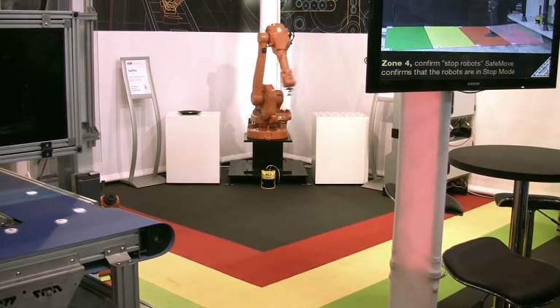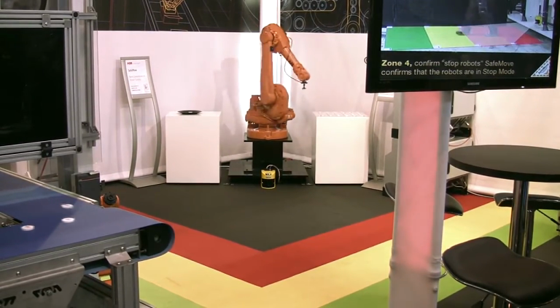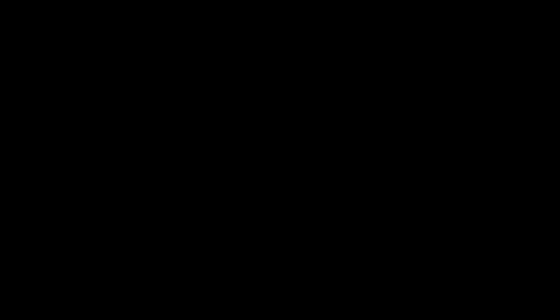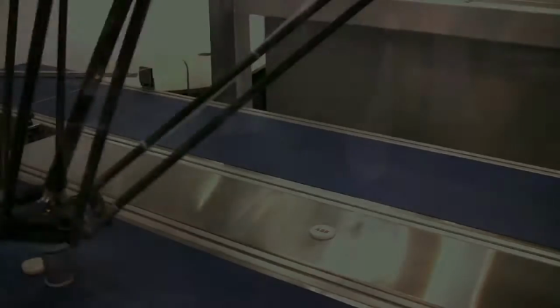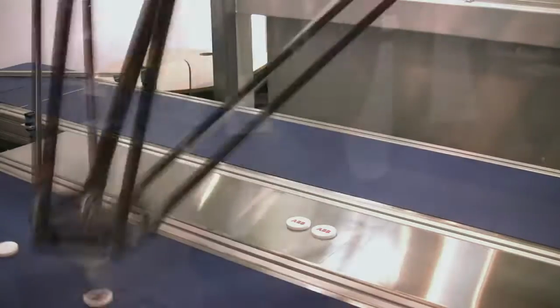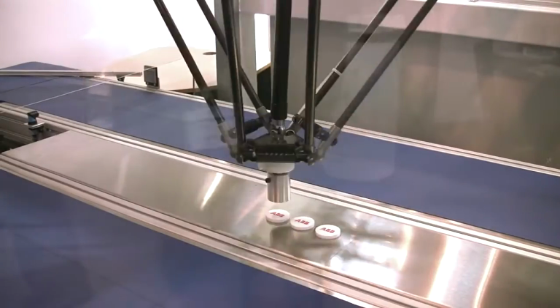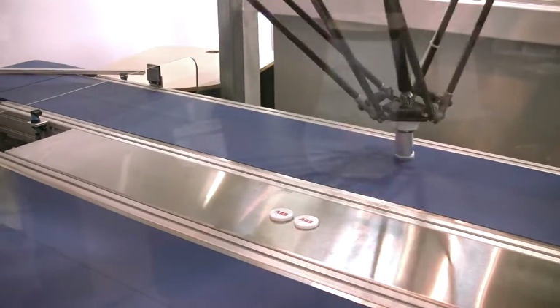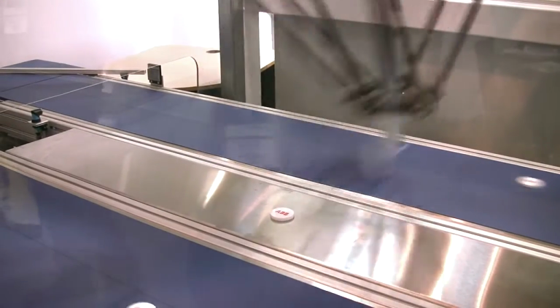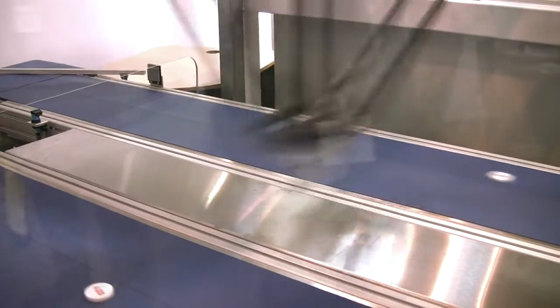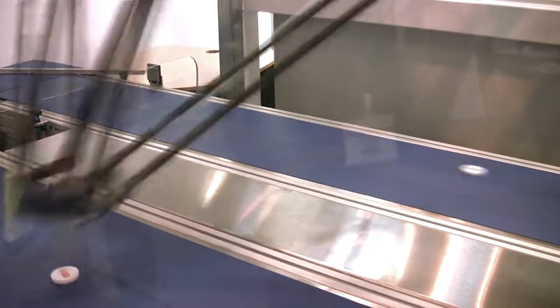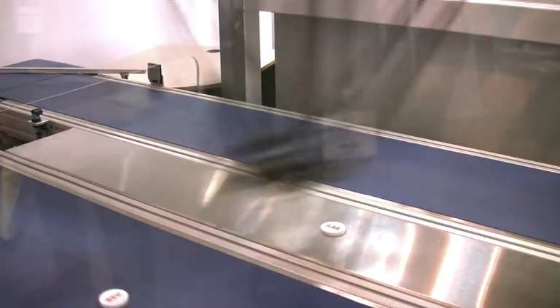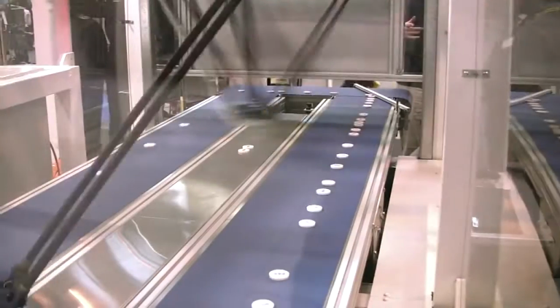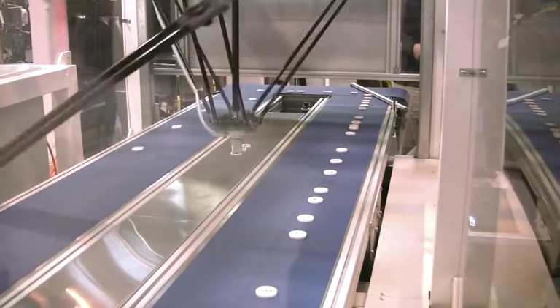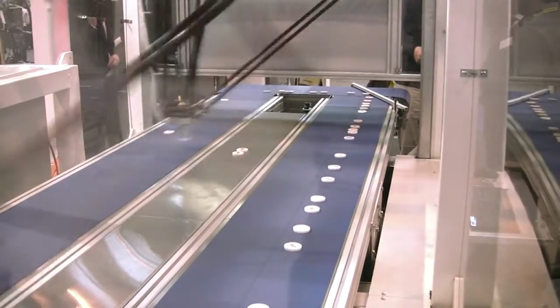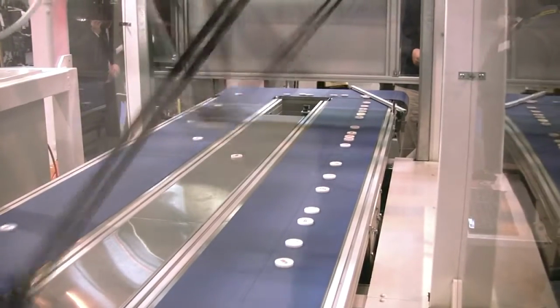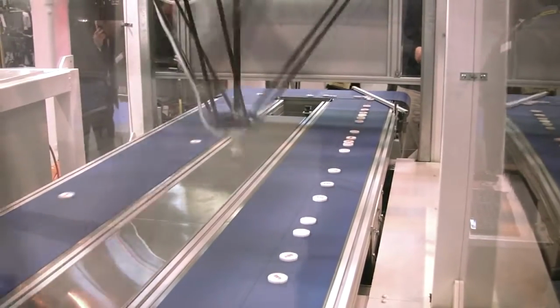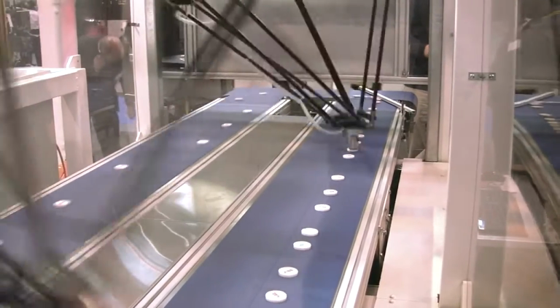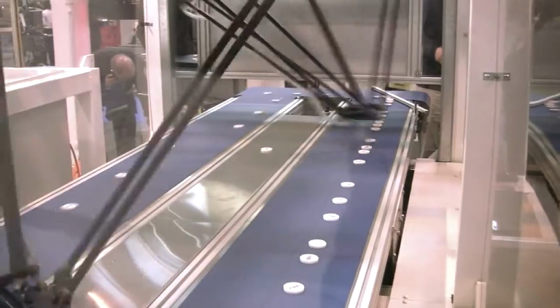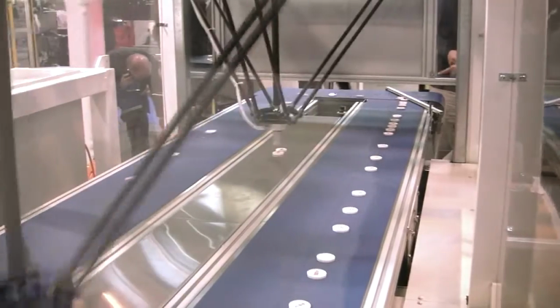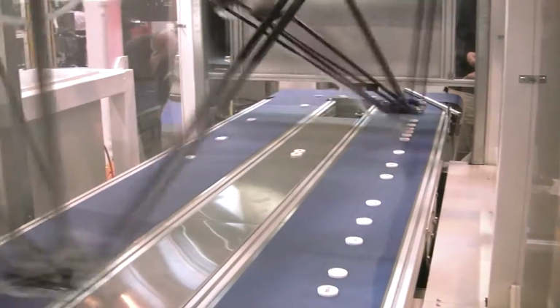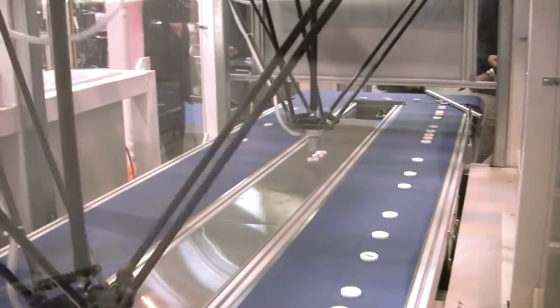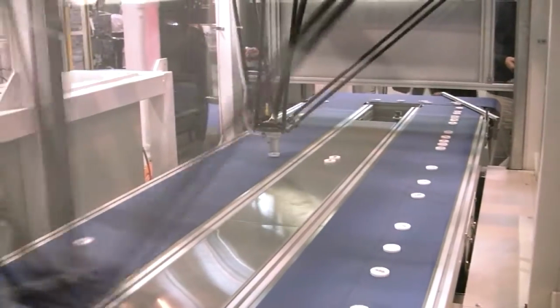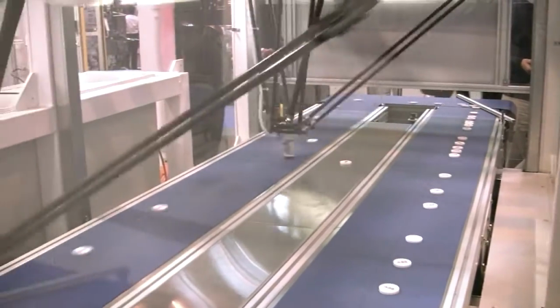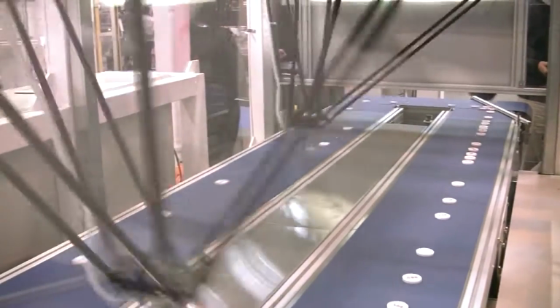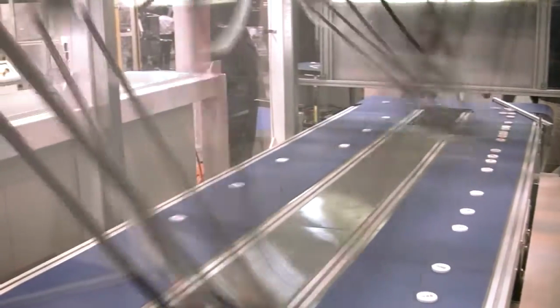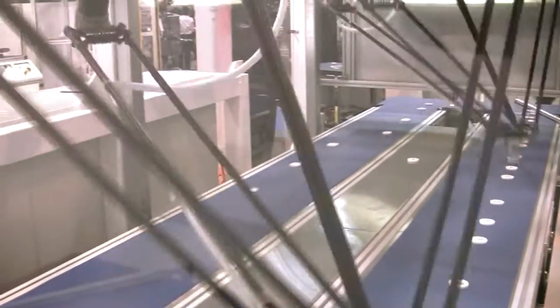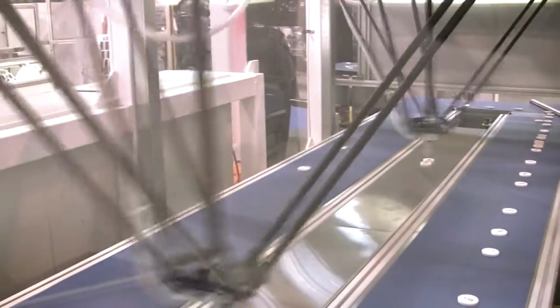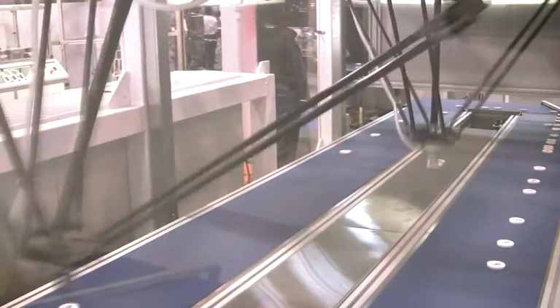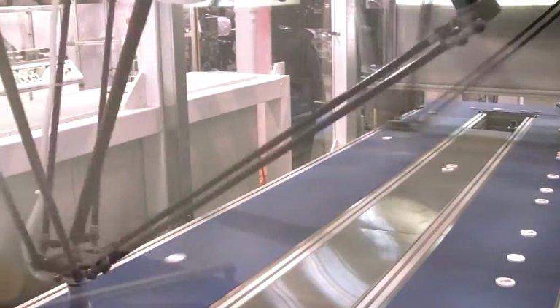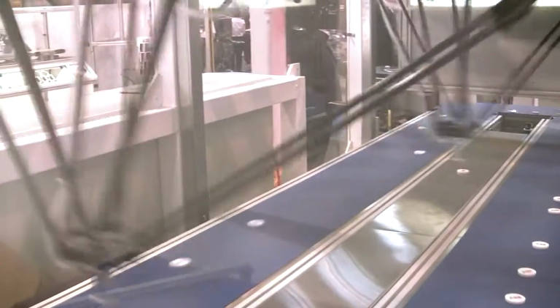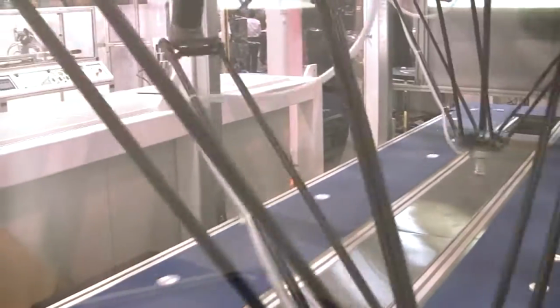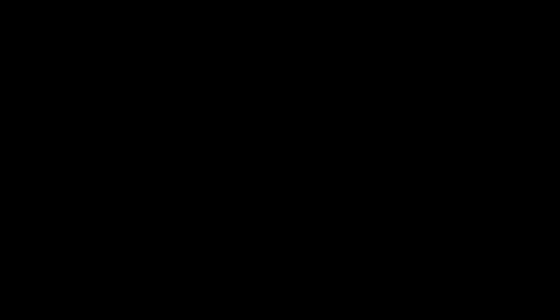We also had a look at the IRB360, a second generation robot for pick and place applications. With proven built-in packaging technology, the robot comes in compact, standard, long arm and high payload versions.